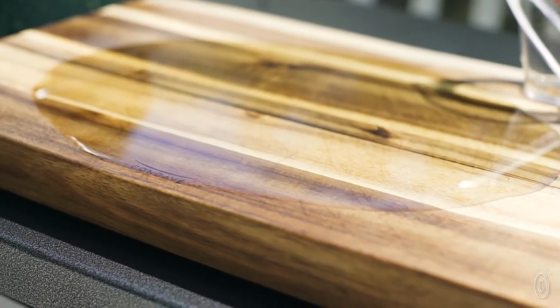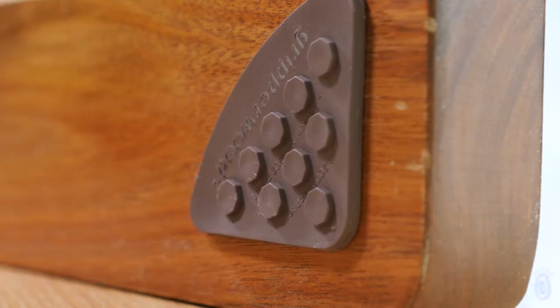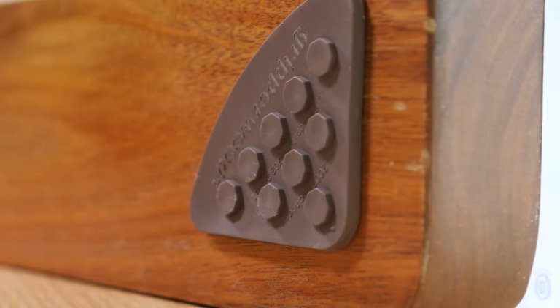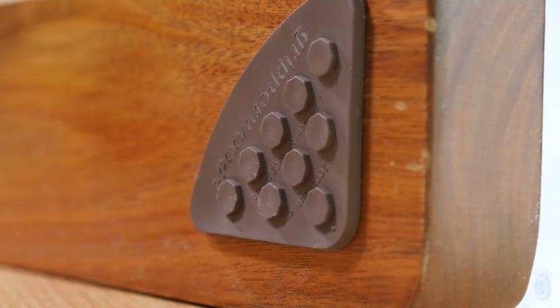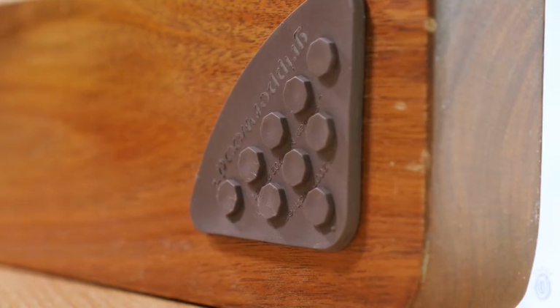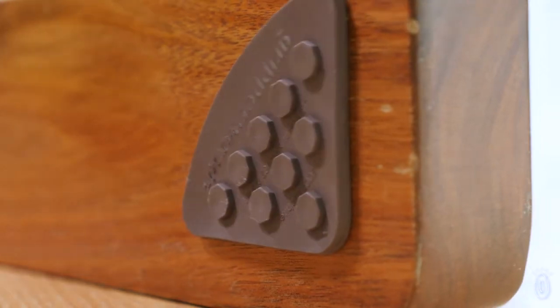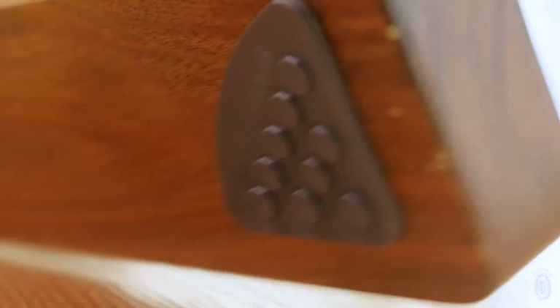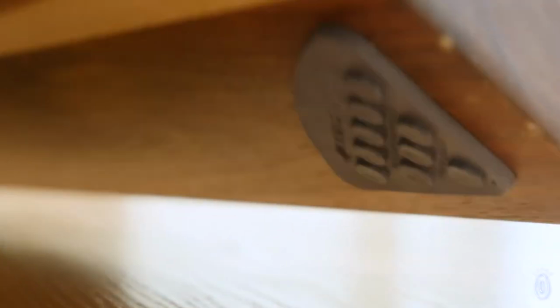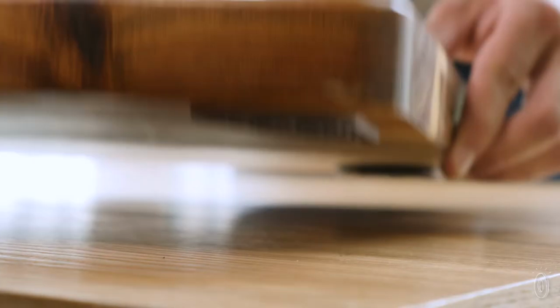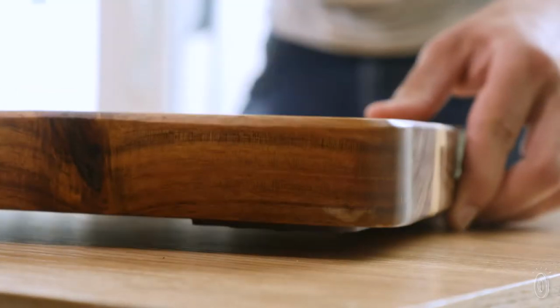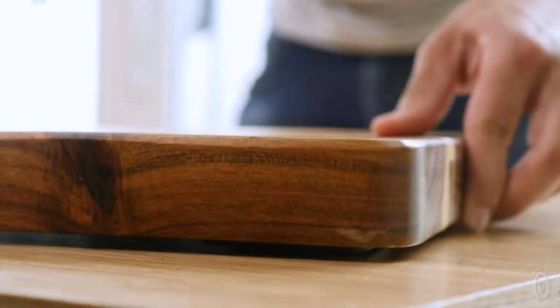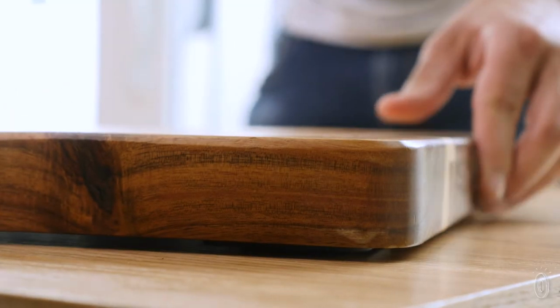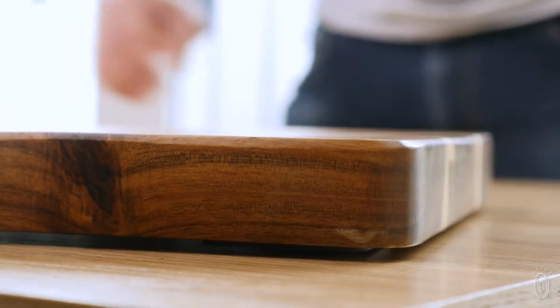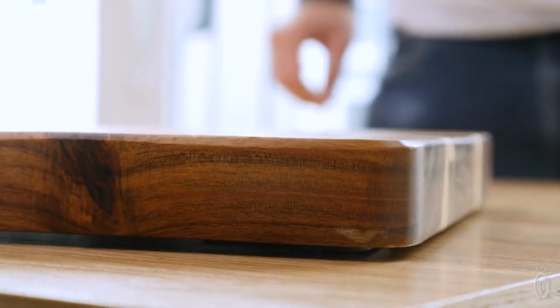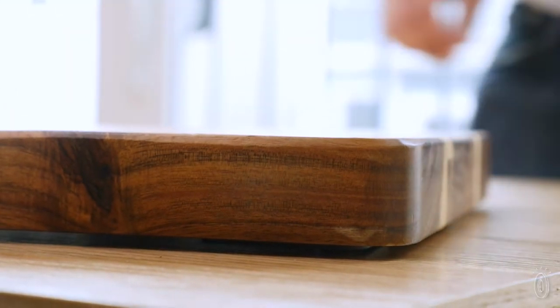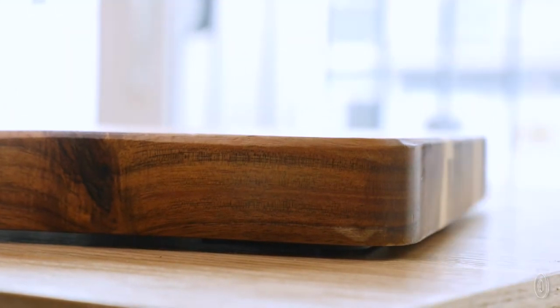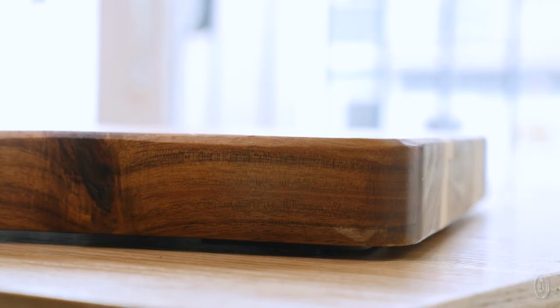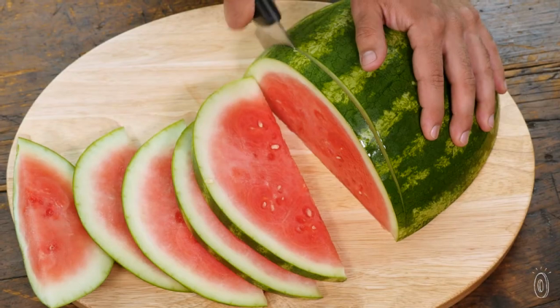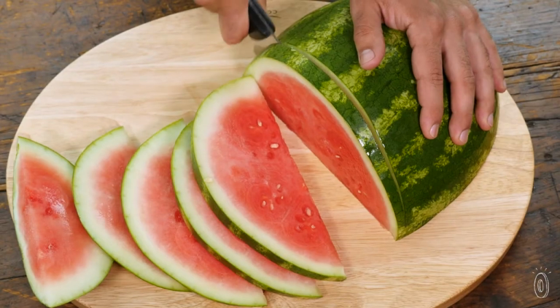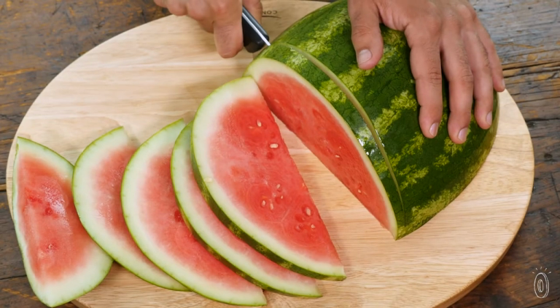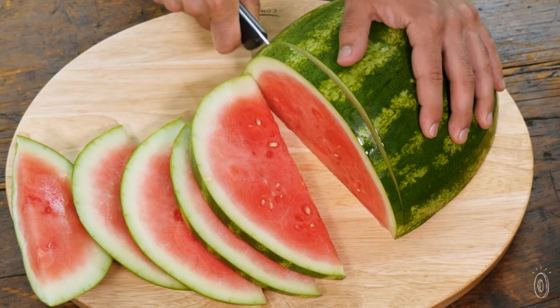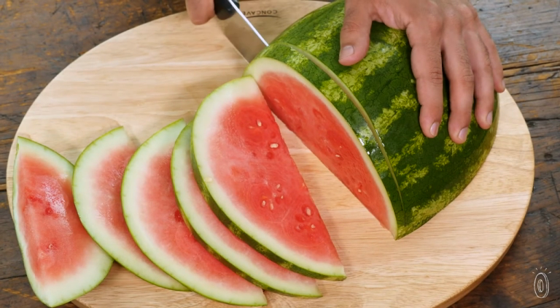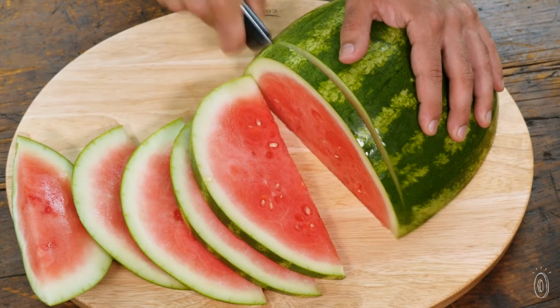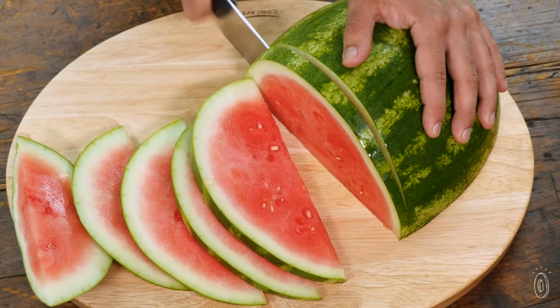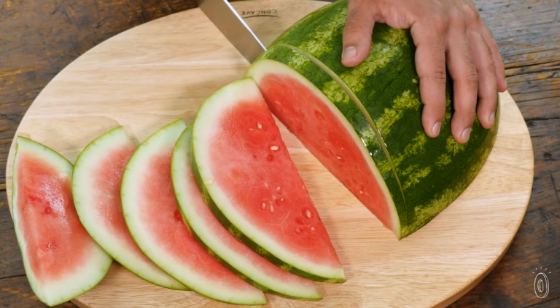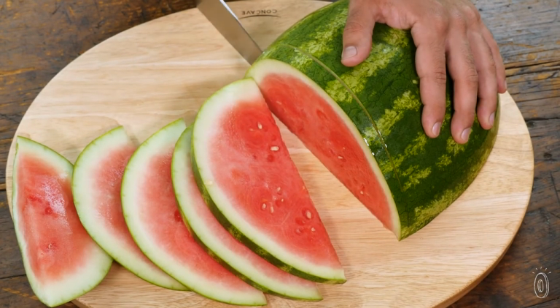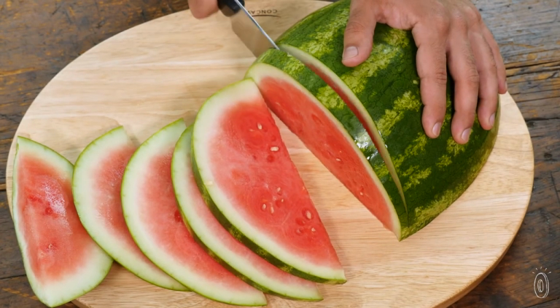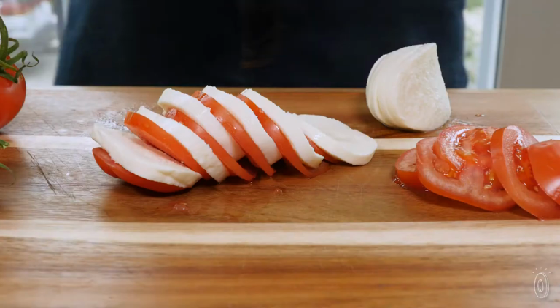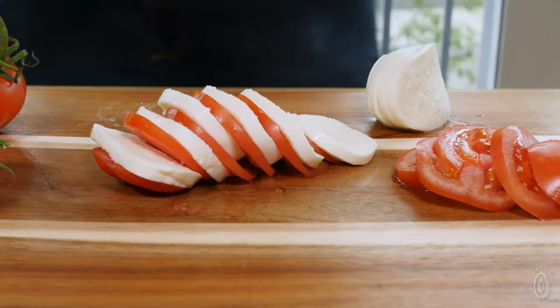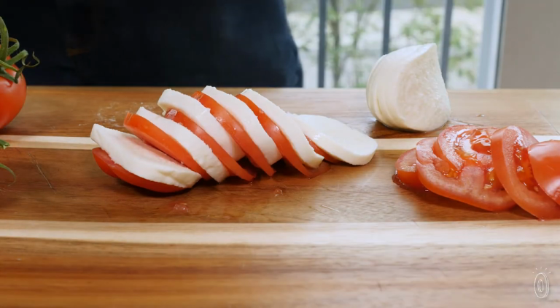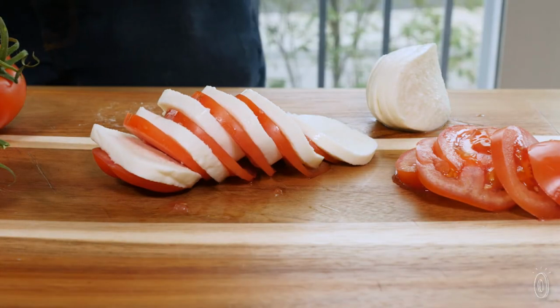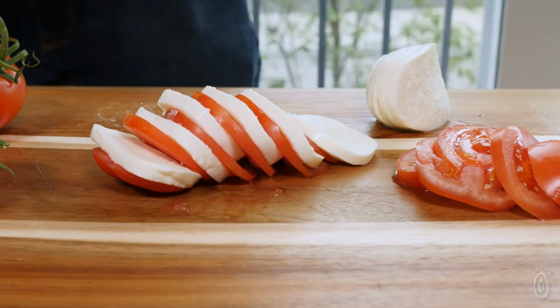There are even sturdy non-slip gripper feet to lend support when you're slicing, and it also works great for other foods like watermelon, pineapples, and tomatoes.